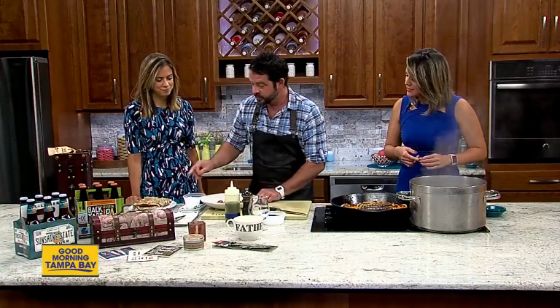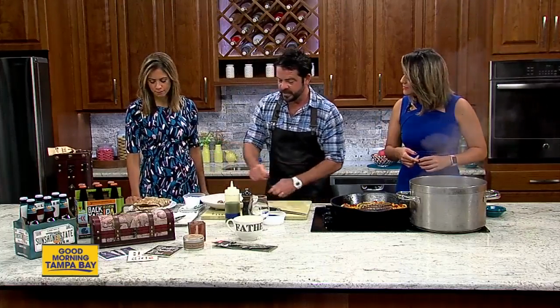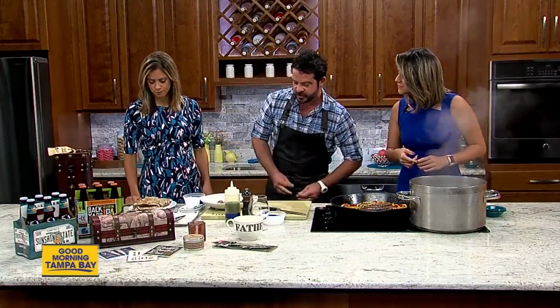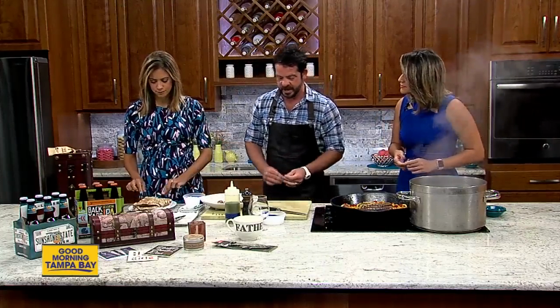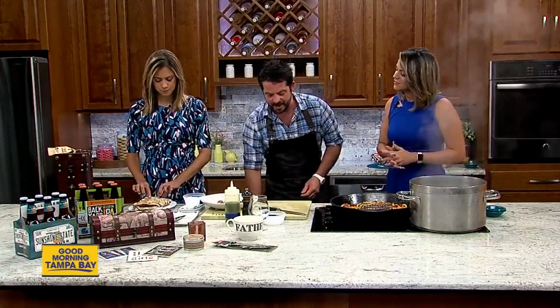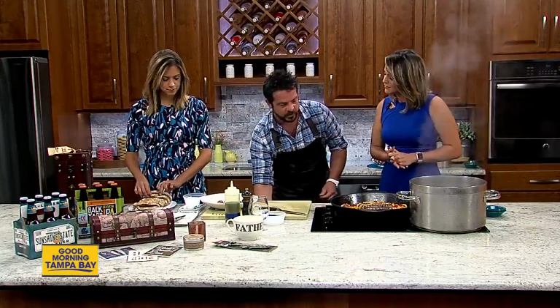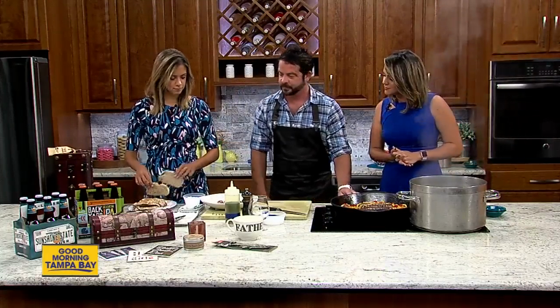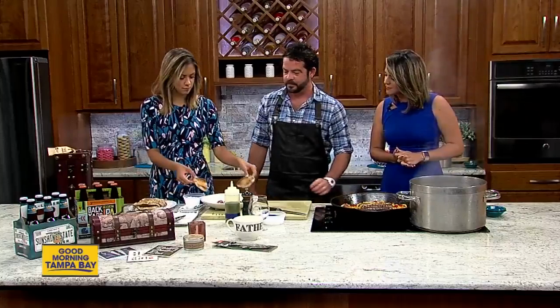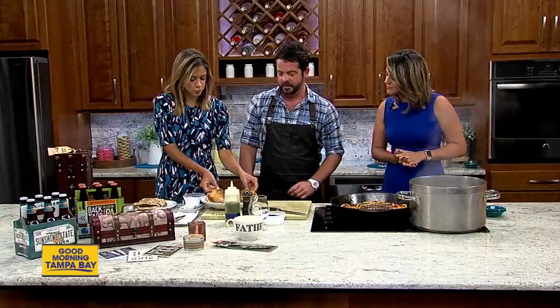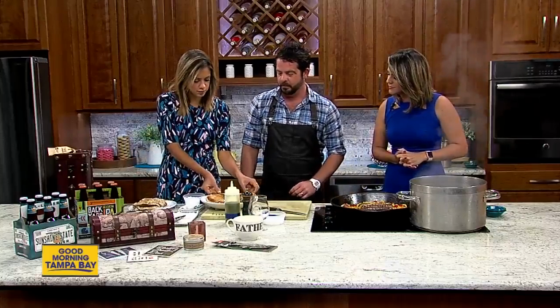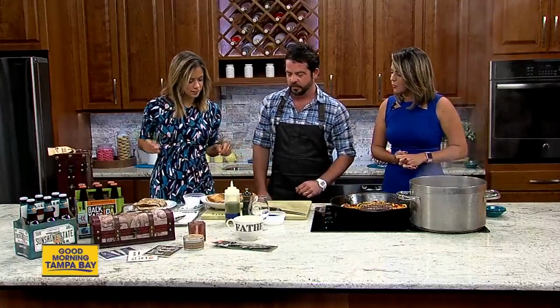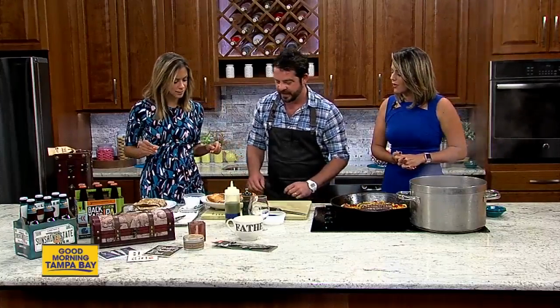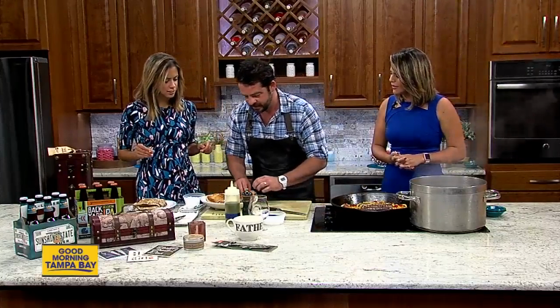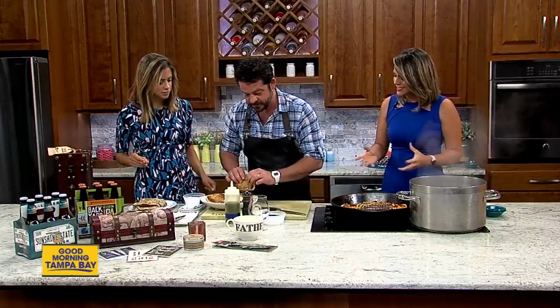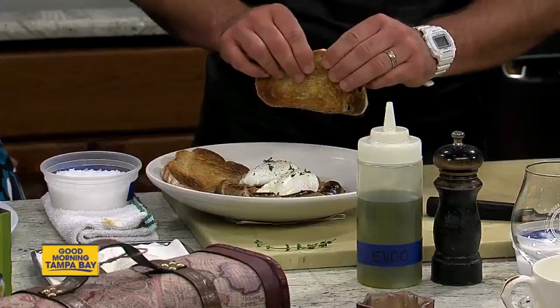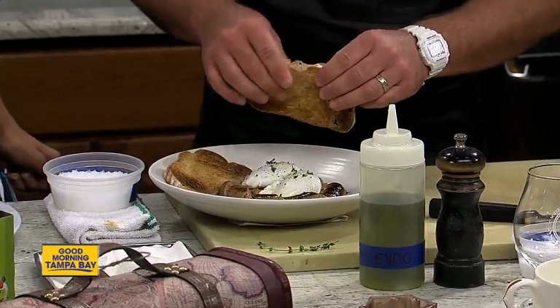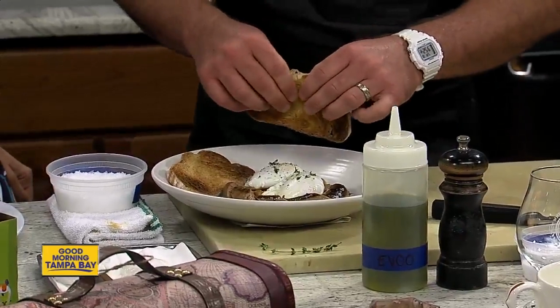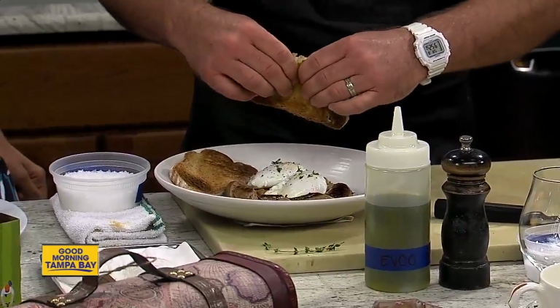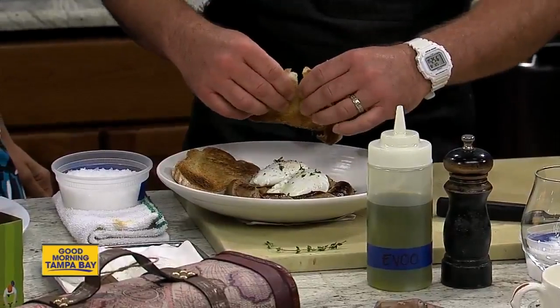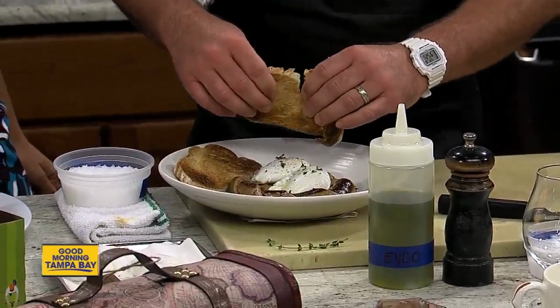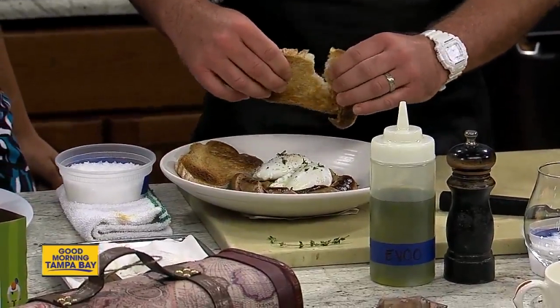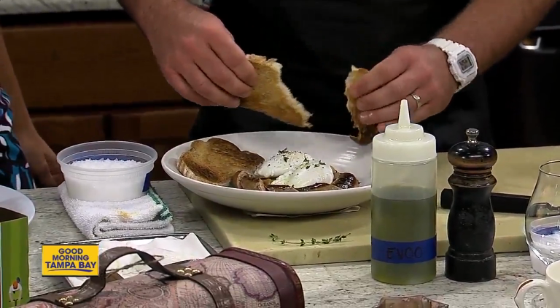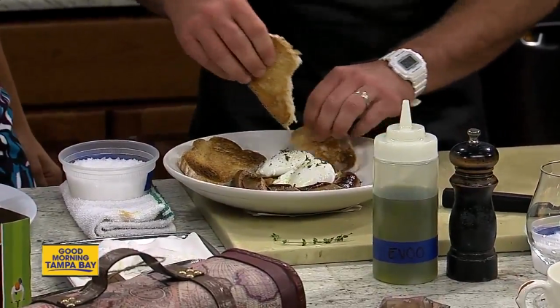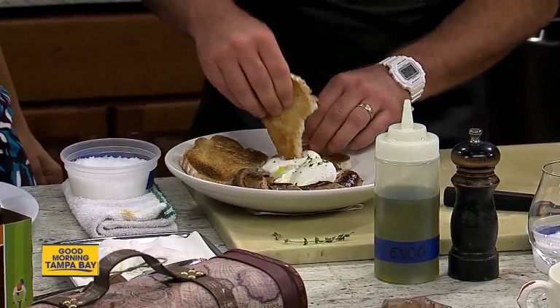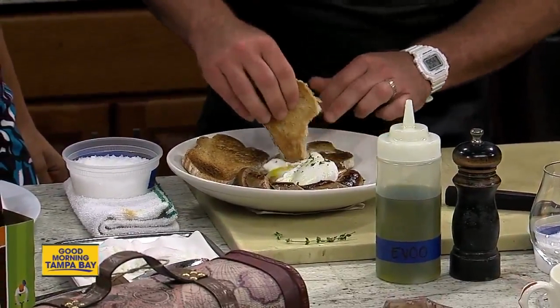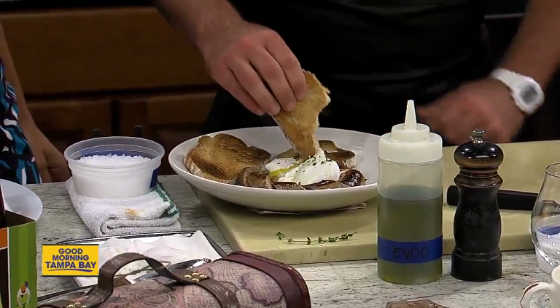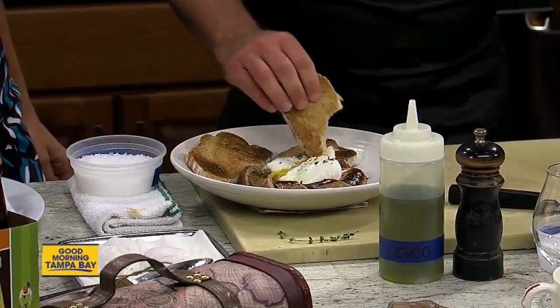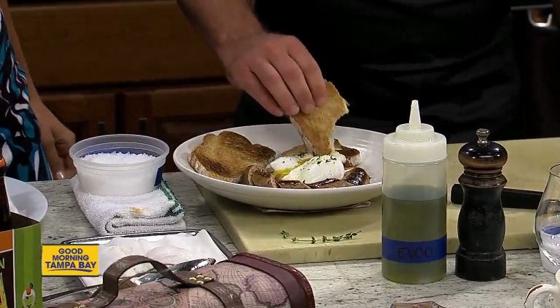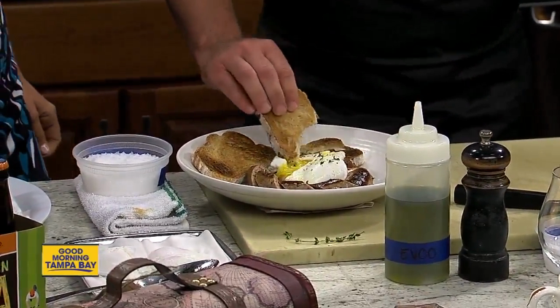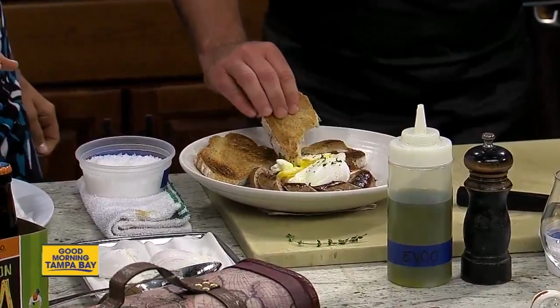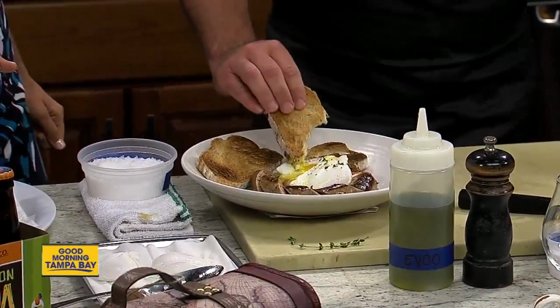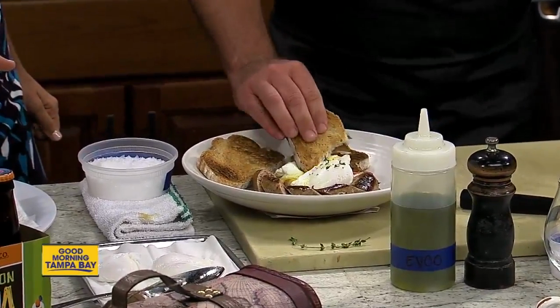A couple pieces of toast right in that bowl. So how long does that take all together? This is something, you know, 20 minutes start to finish. Oh look at that — perfect. Delicious runny egg.